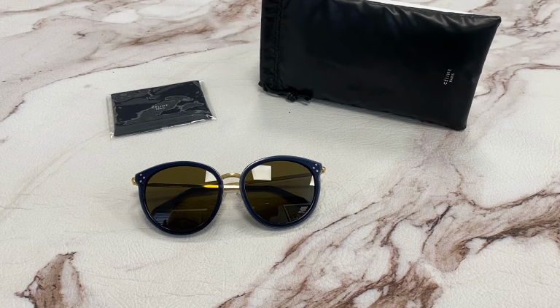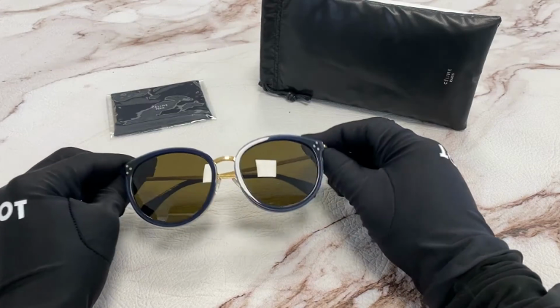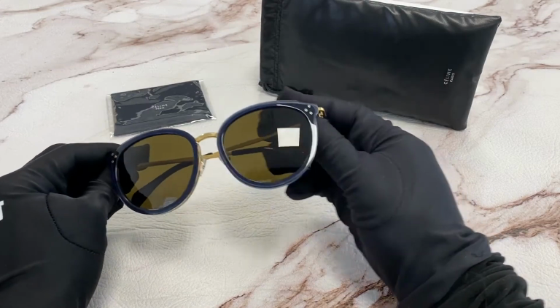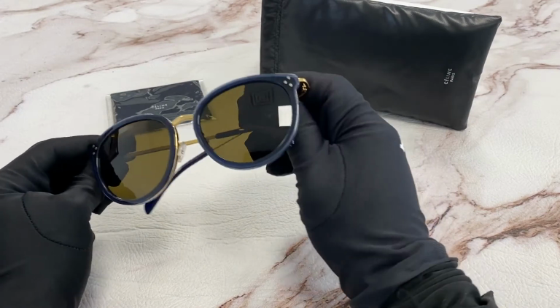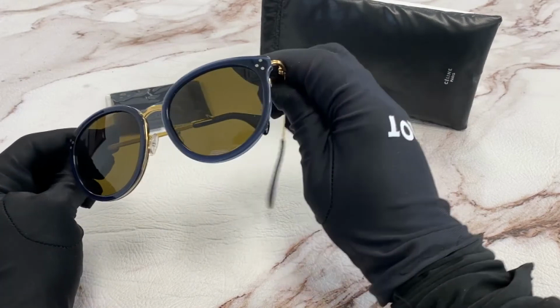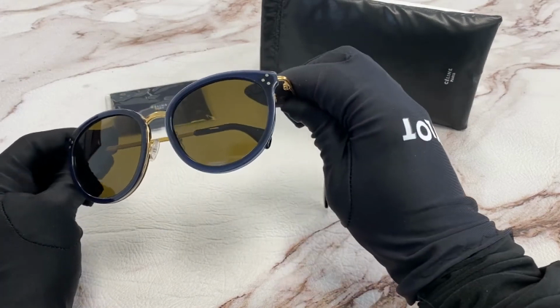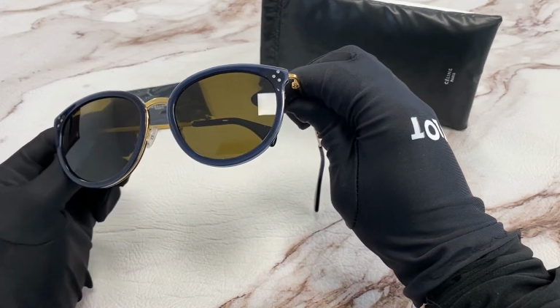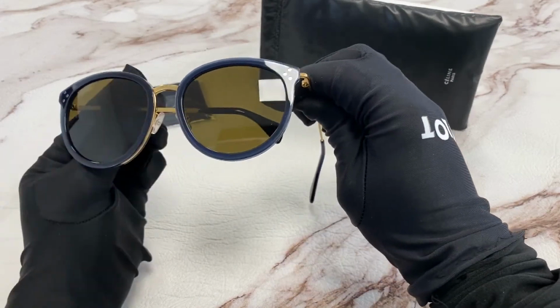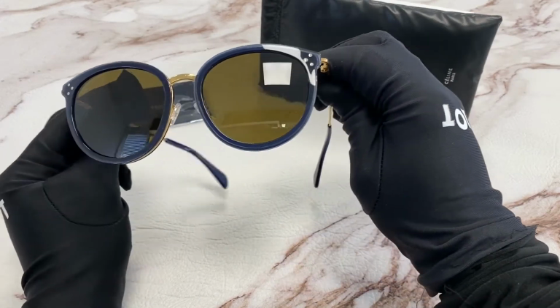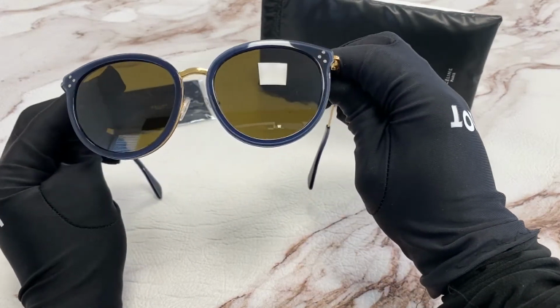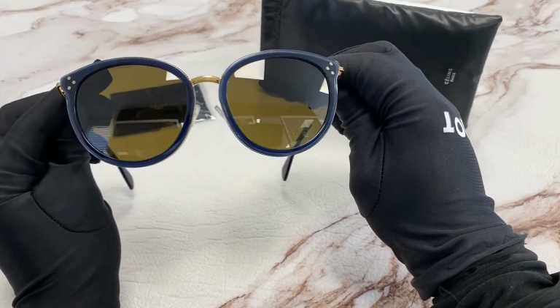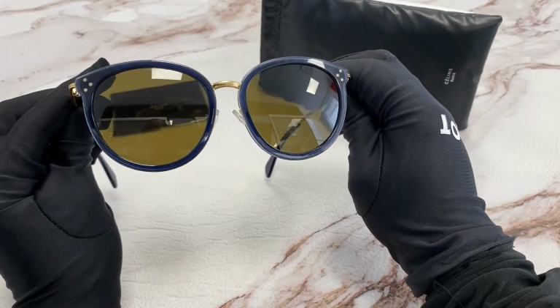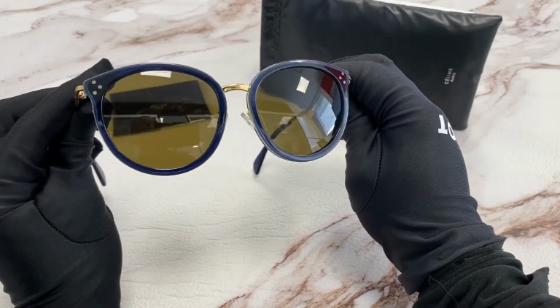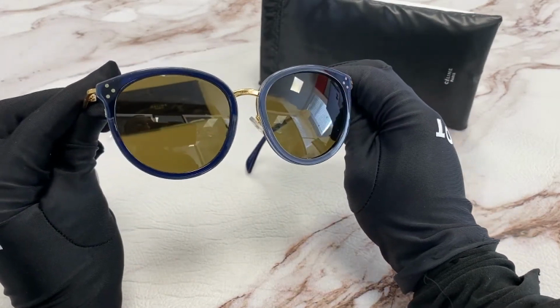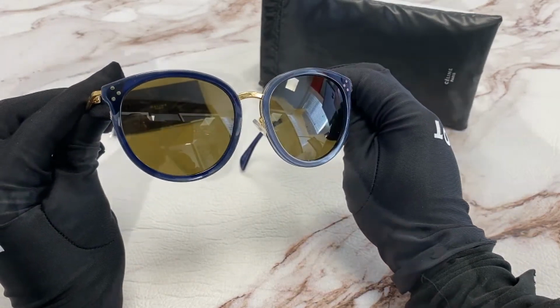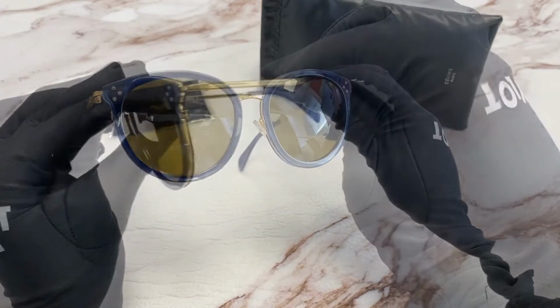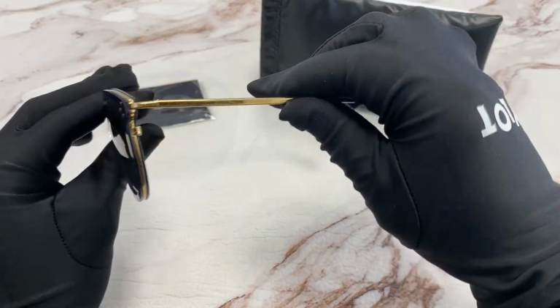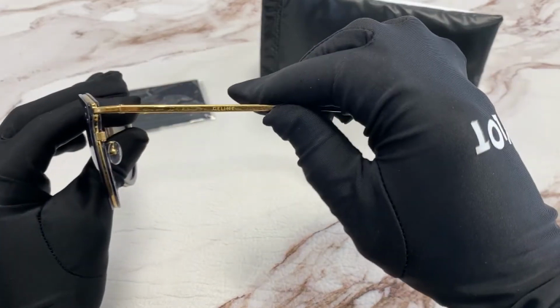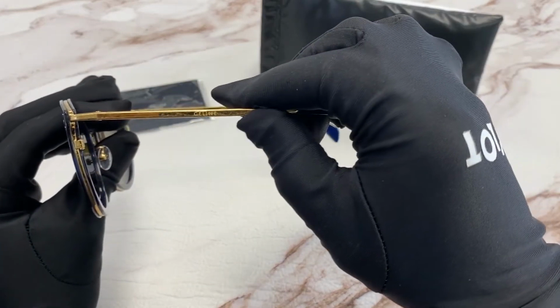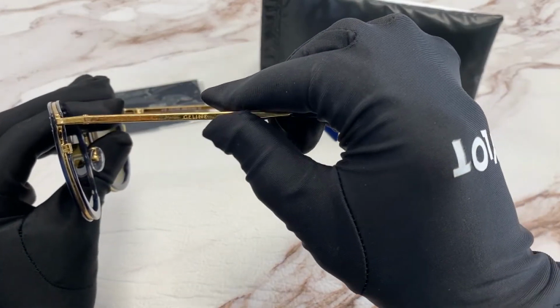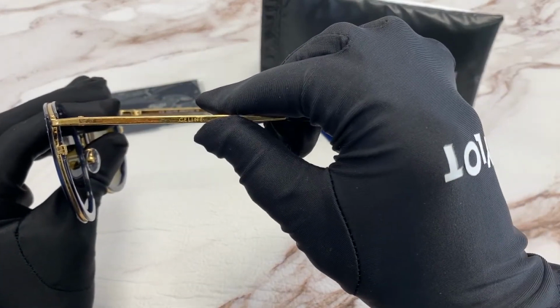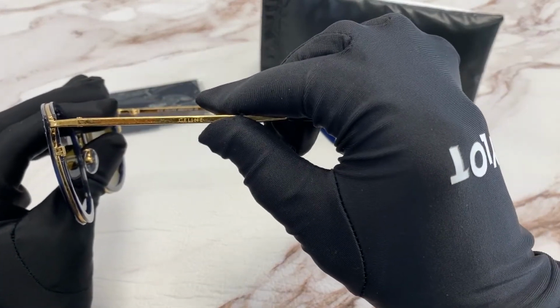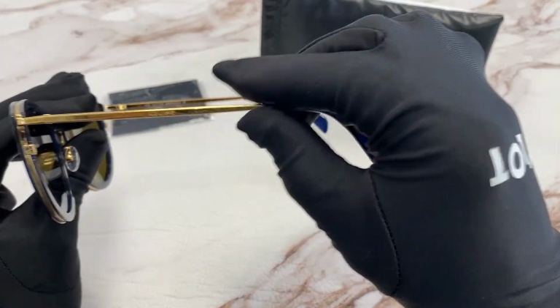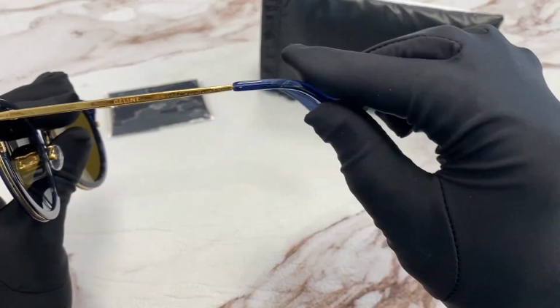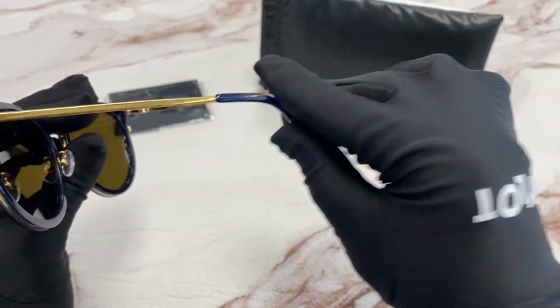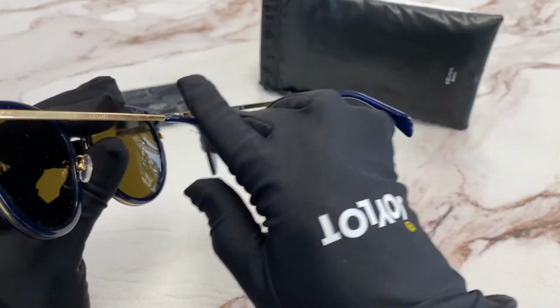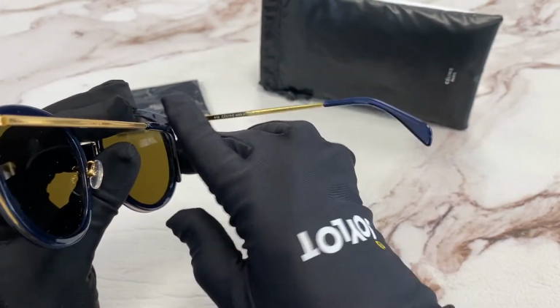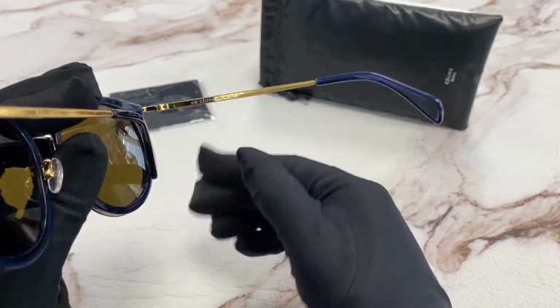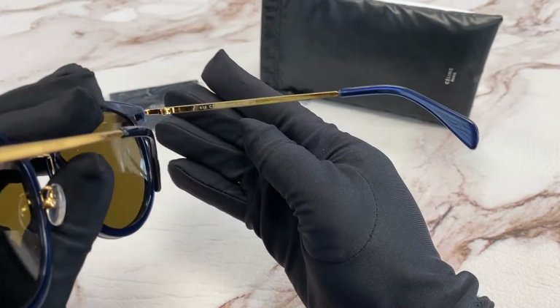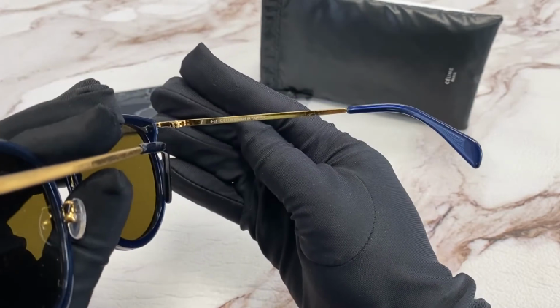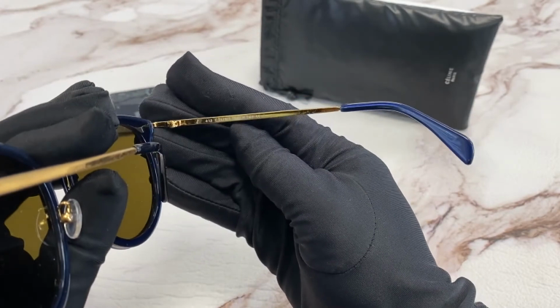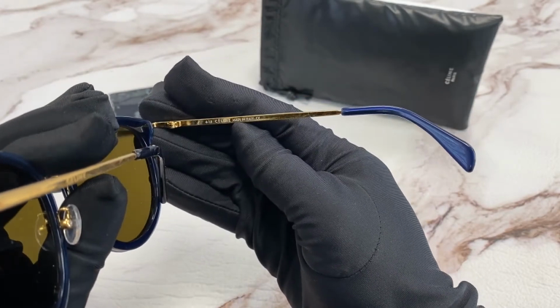The color of the frame is a blue crystal vintage and gold. The lenses are brown and have a round shape. On the temple, you'll see the Celine logo engraved in gold. You'll also see that it's made in Italy.